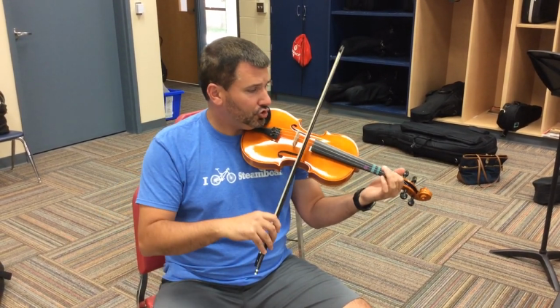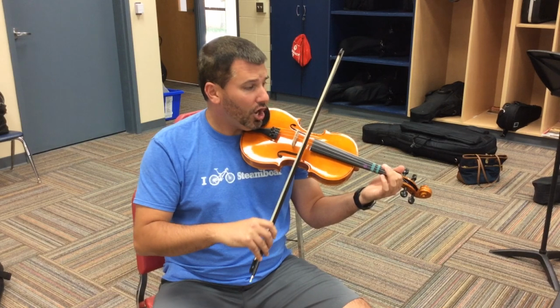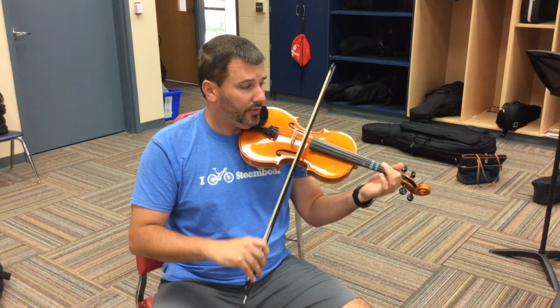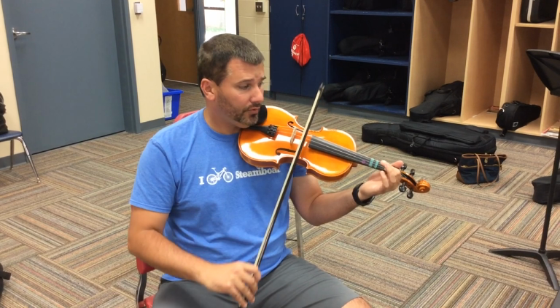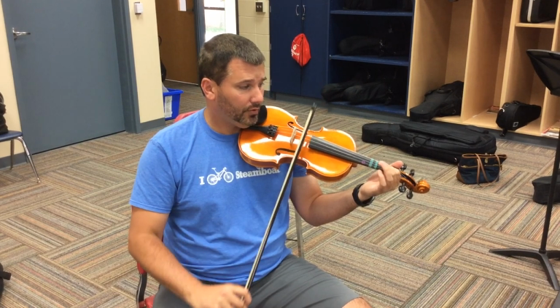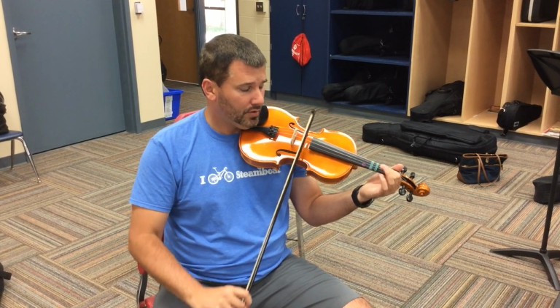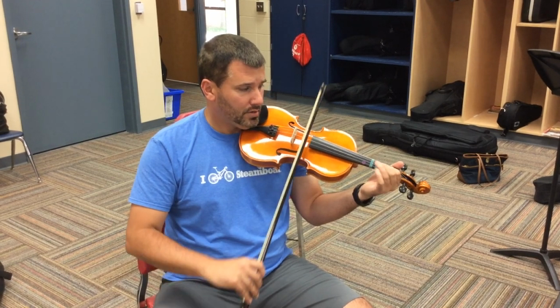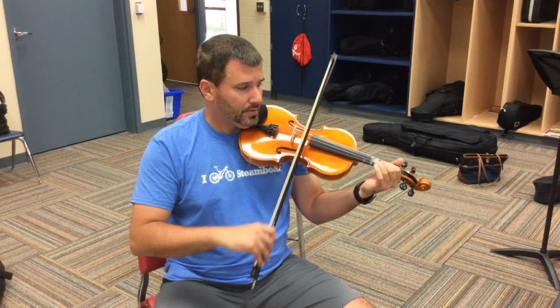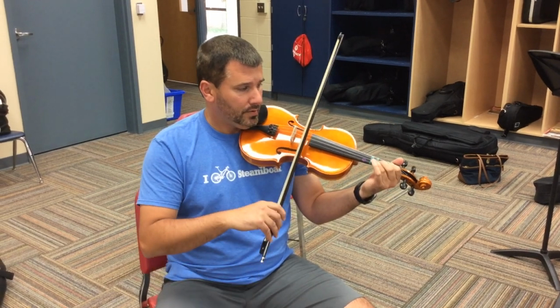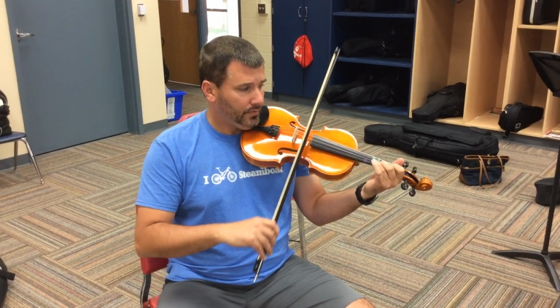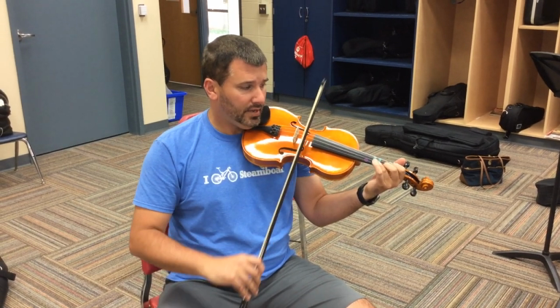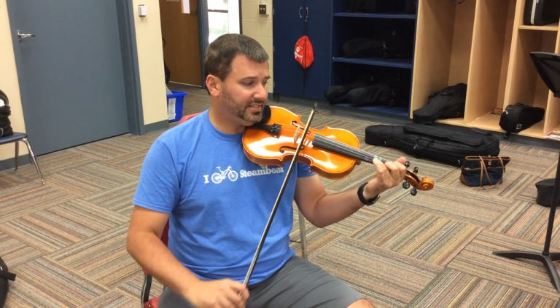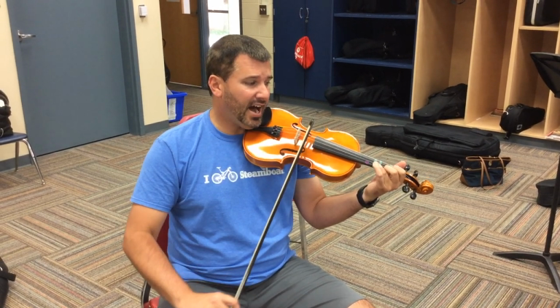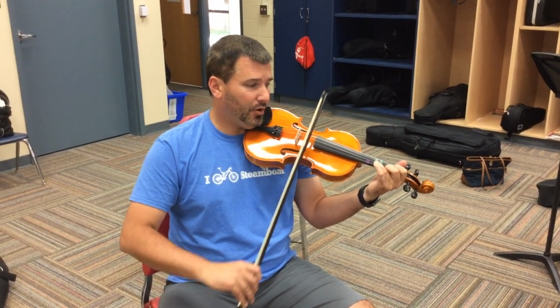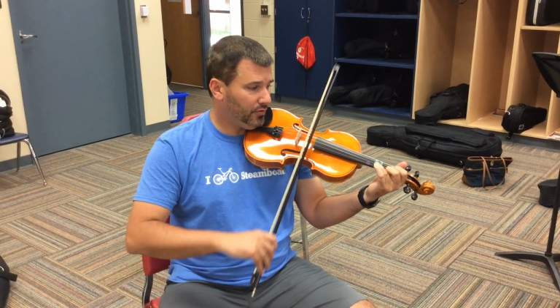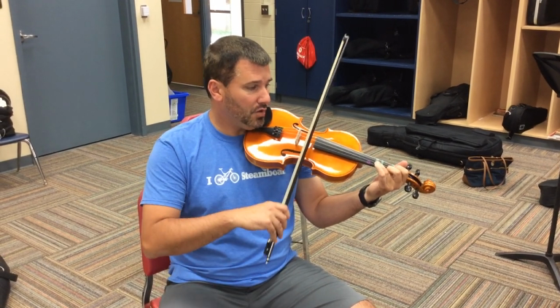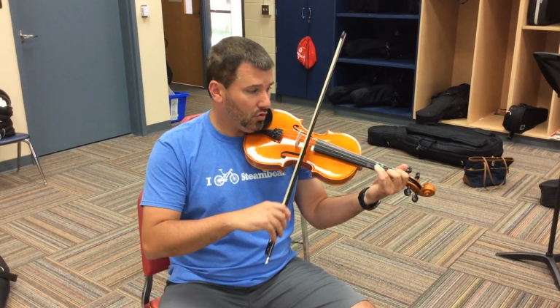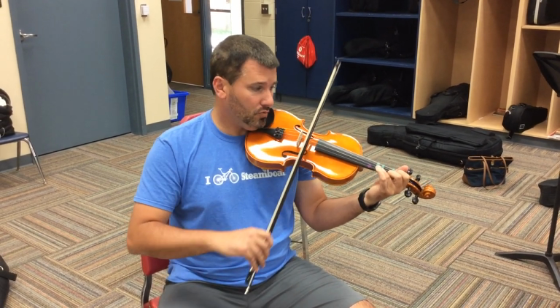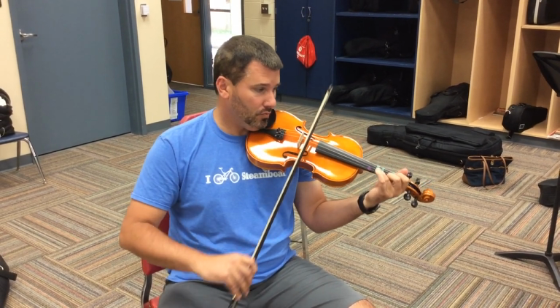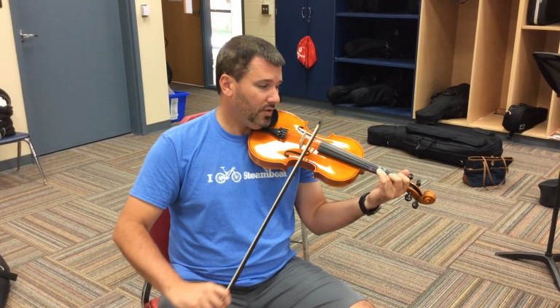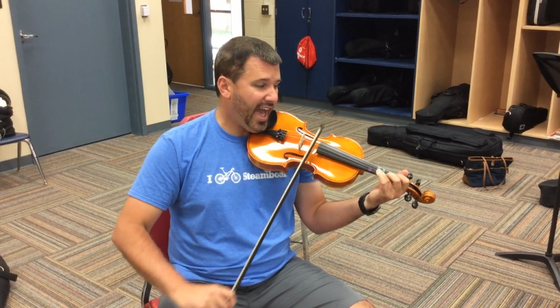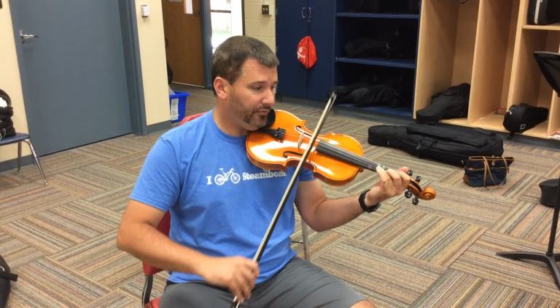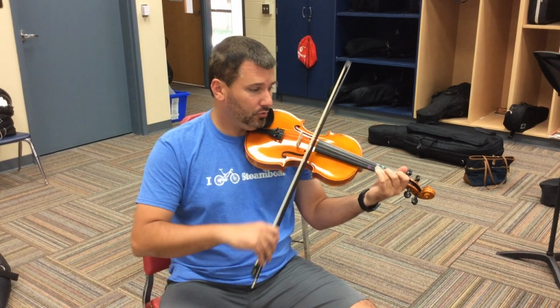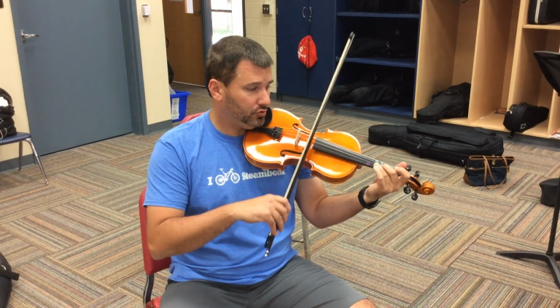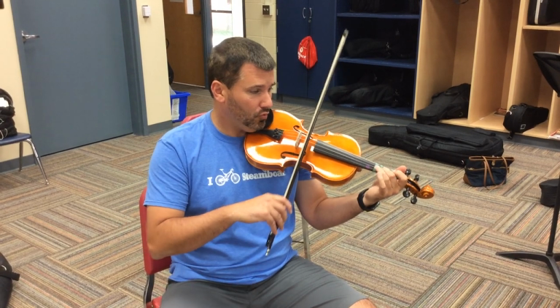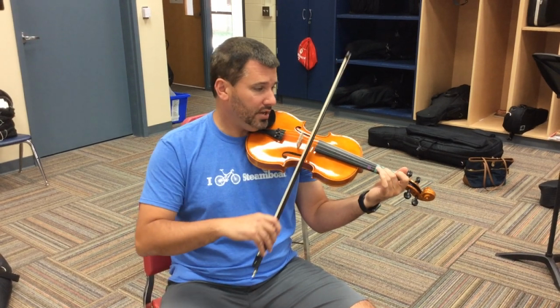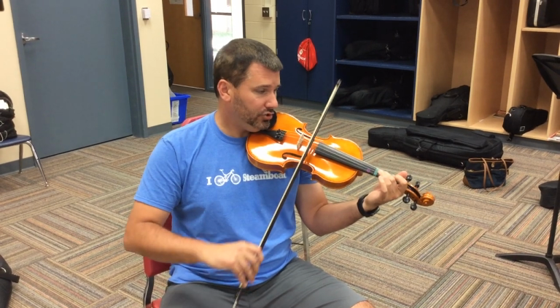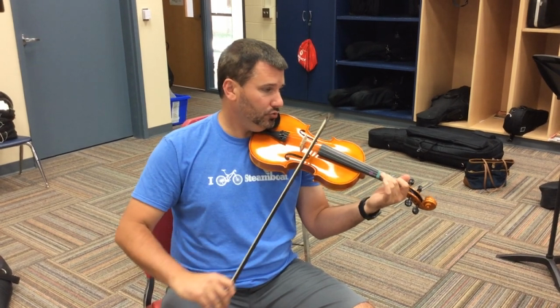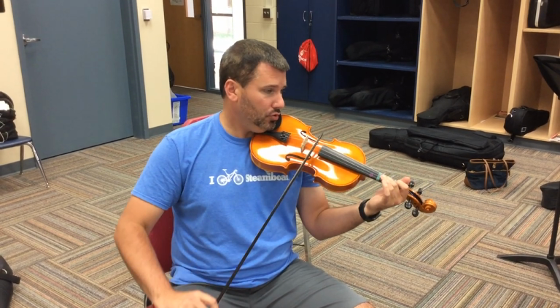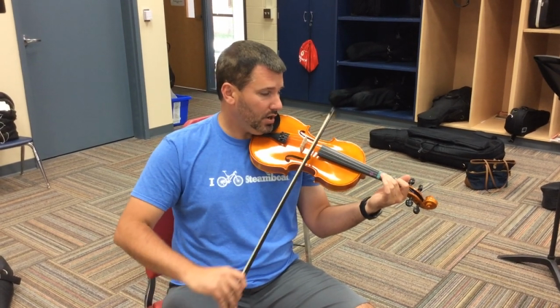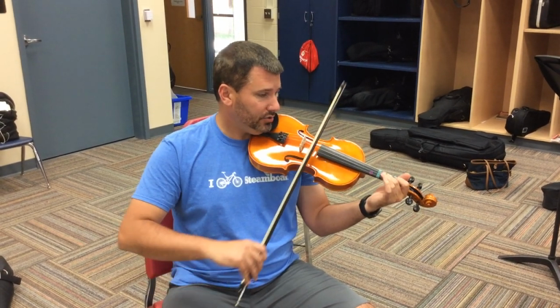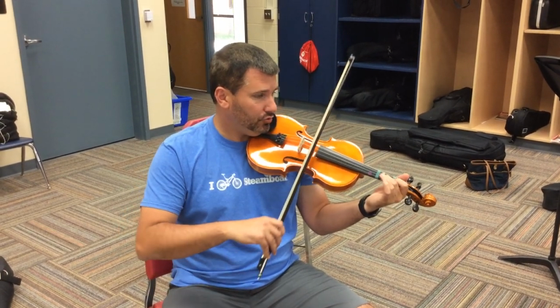Soft. And the top part of the bow. Half notes. One, two, one, two.